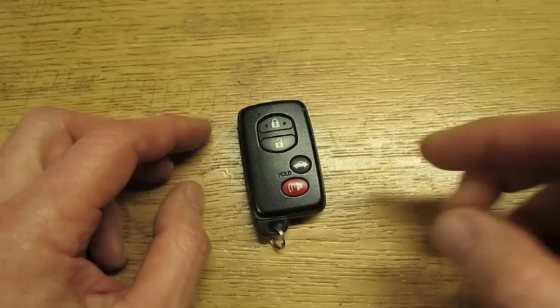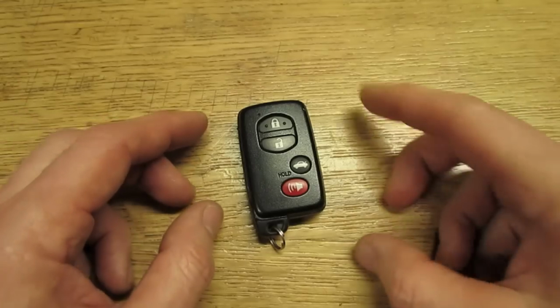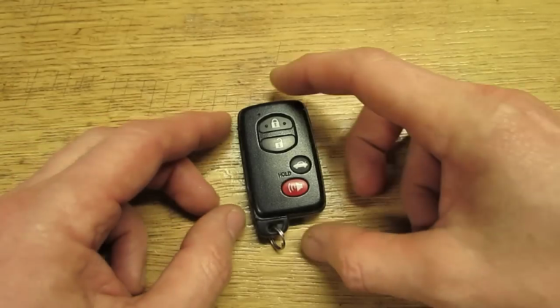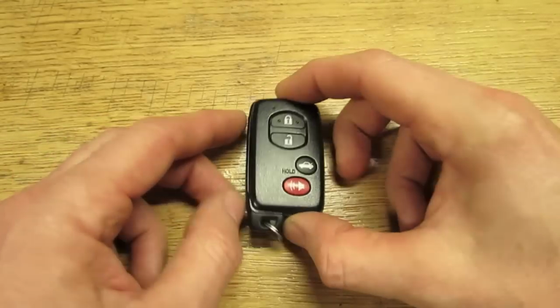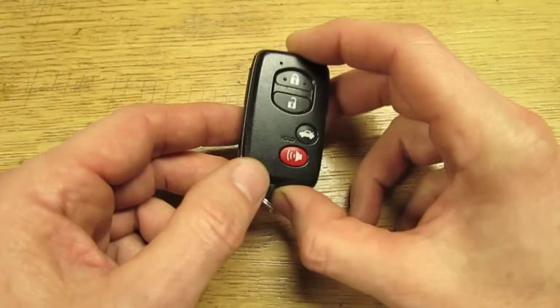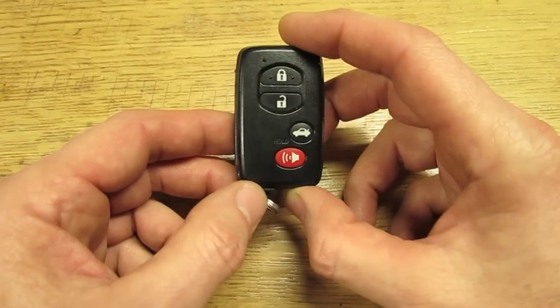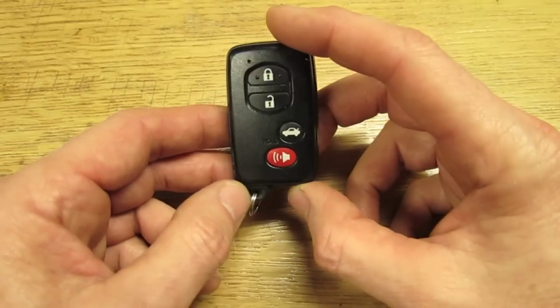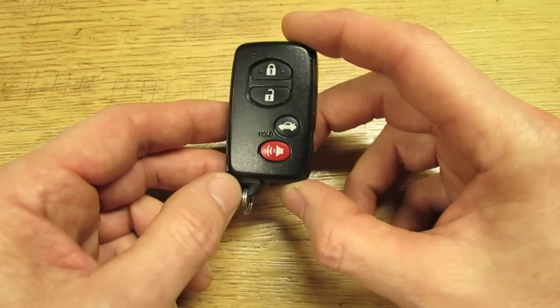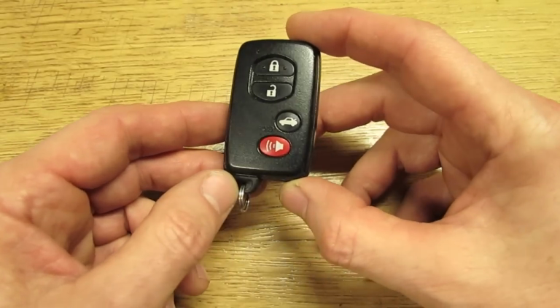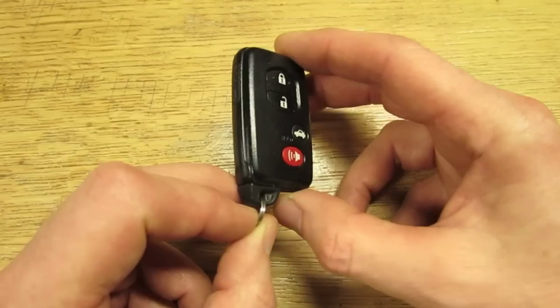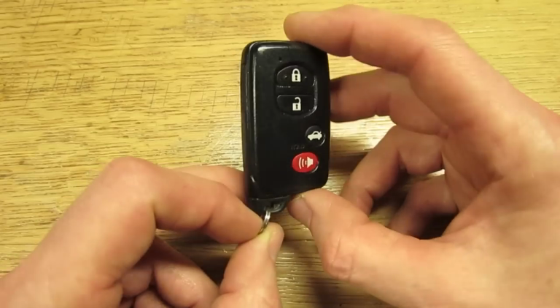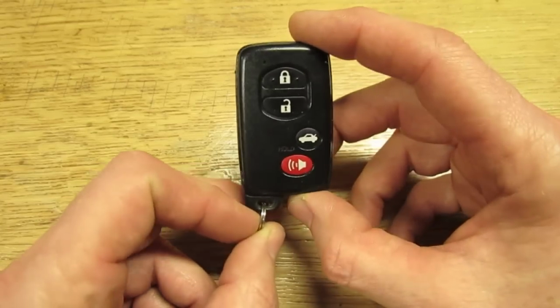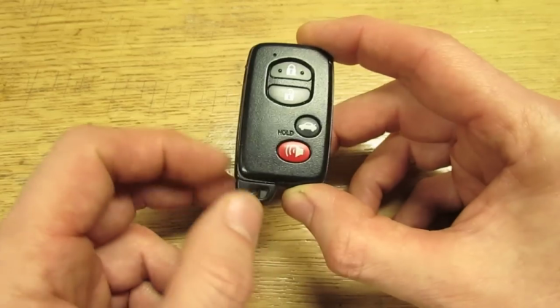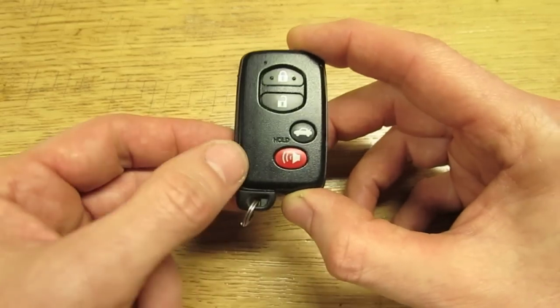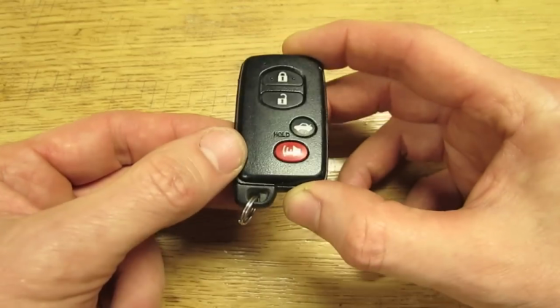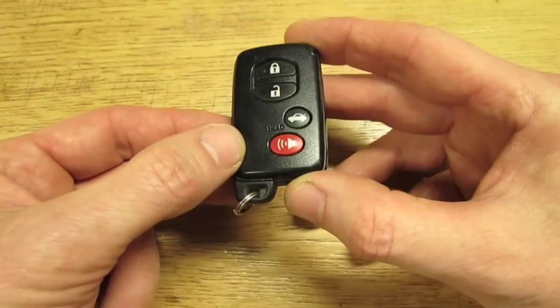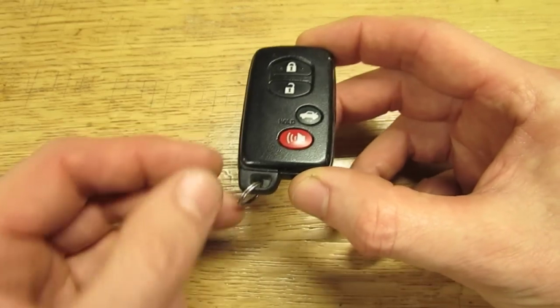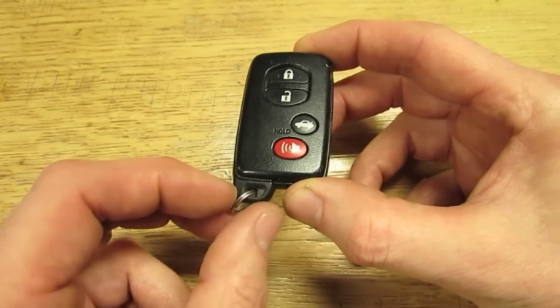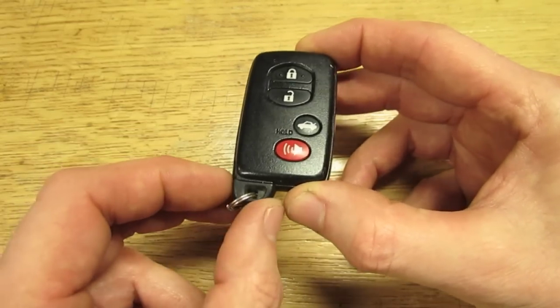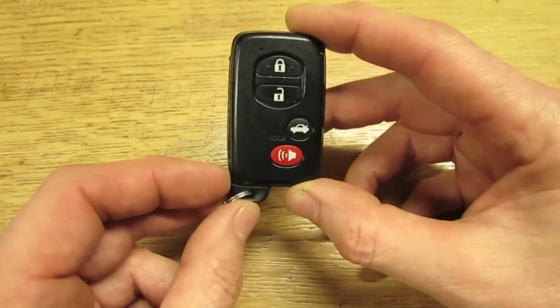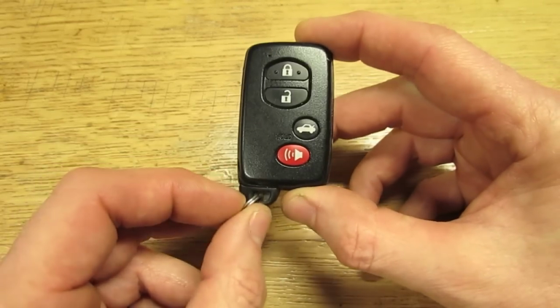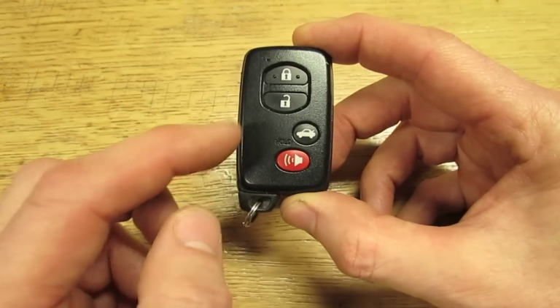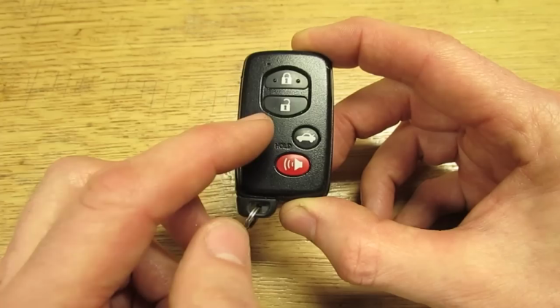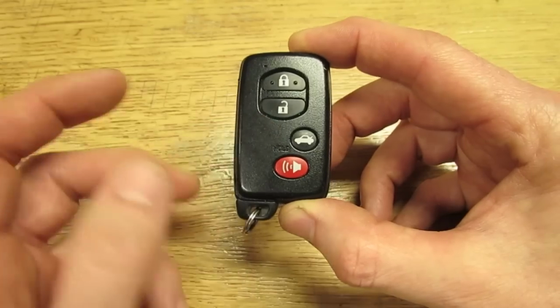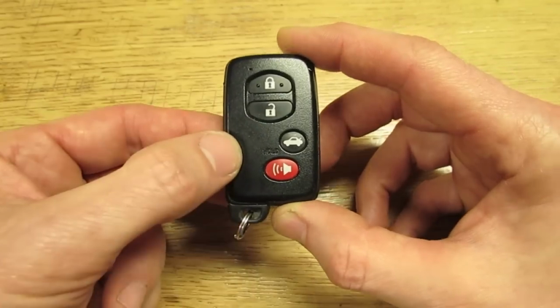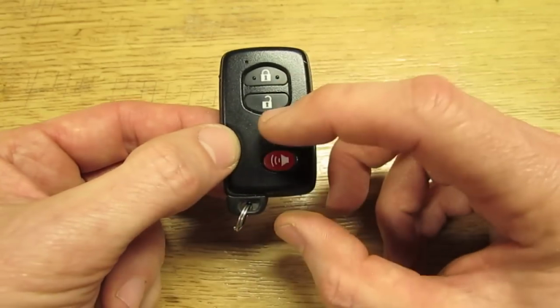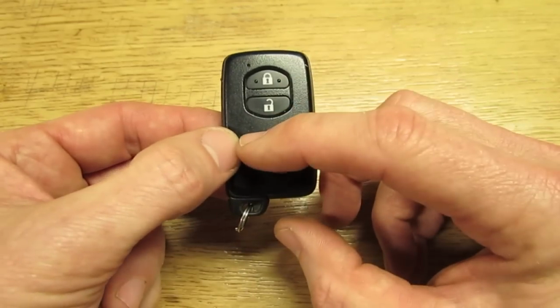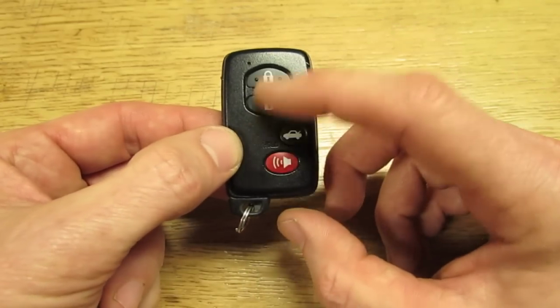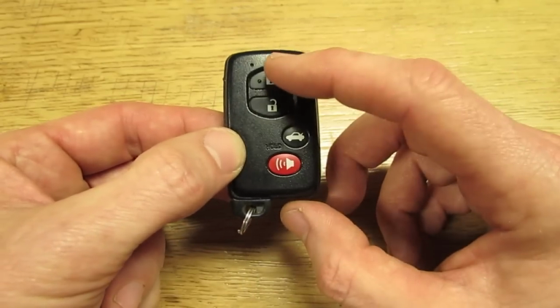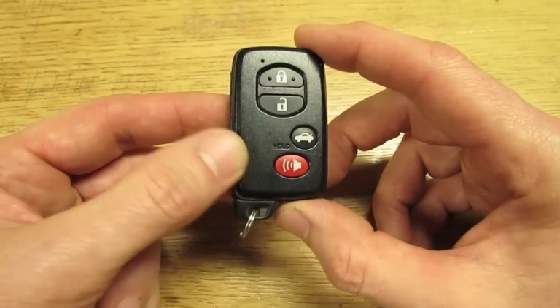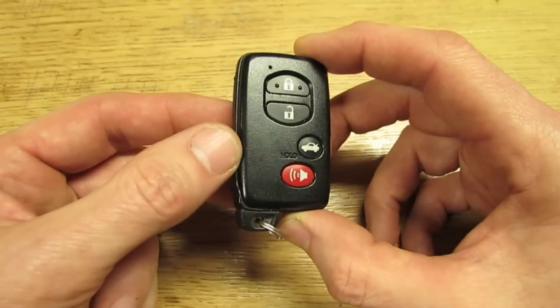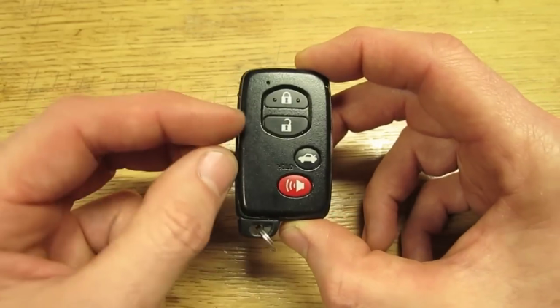Let's show you how to replace the battery in your smart key. There are a few smart keys out there — it'll look identical to this, the same shape and everything, but it may be silver. You may have an additional button or two, but the same shape as this.